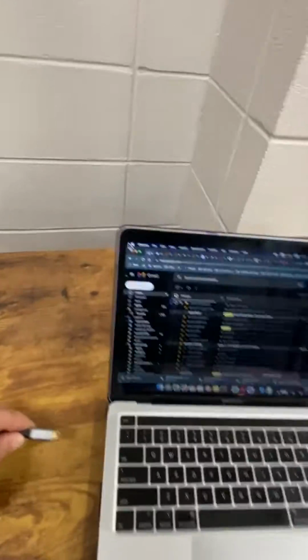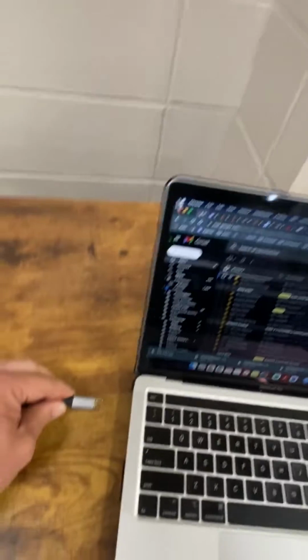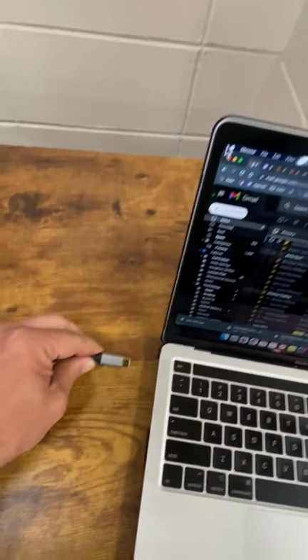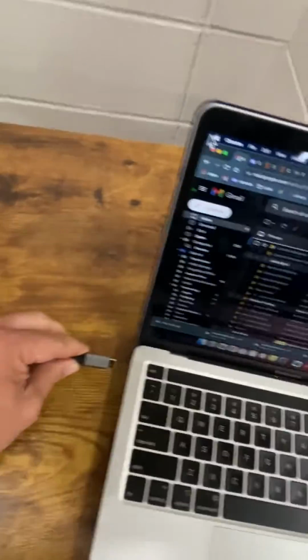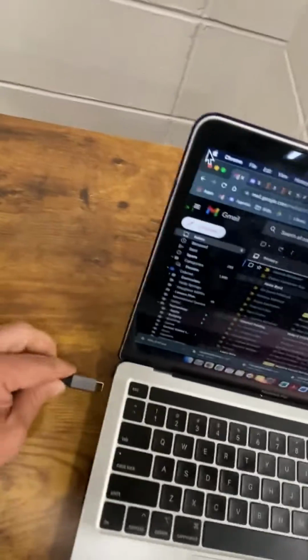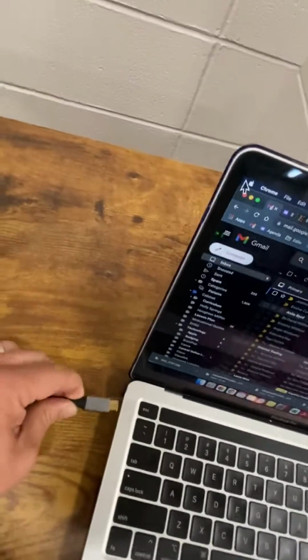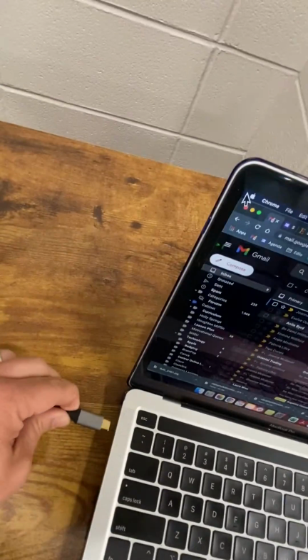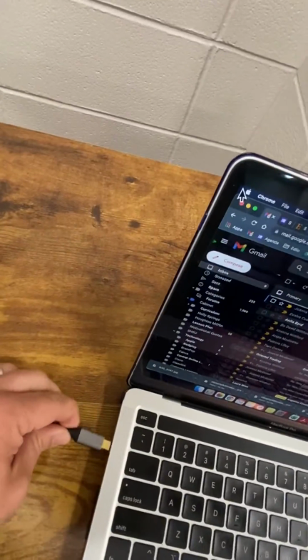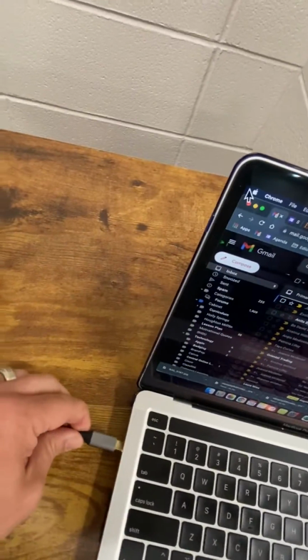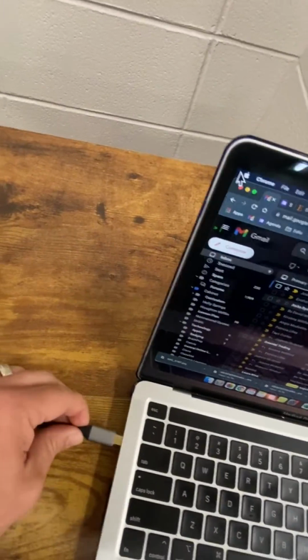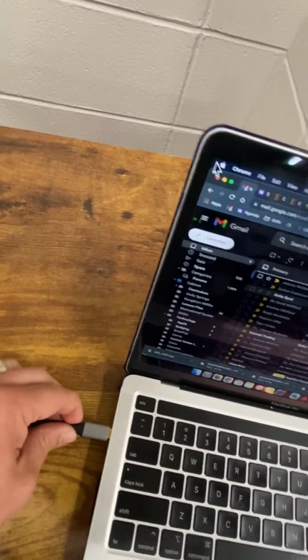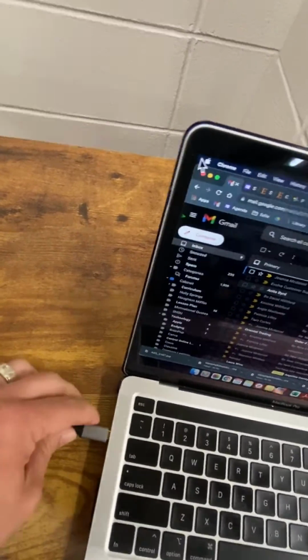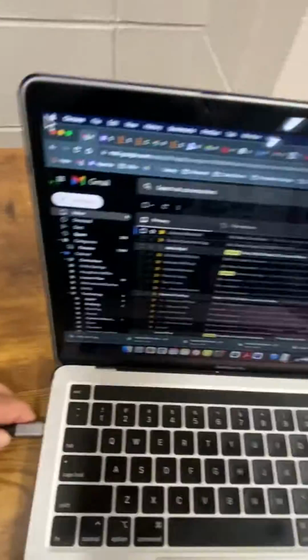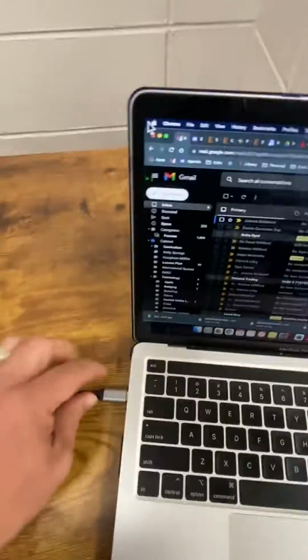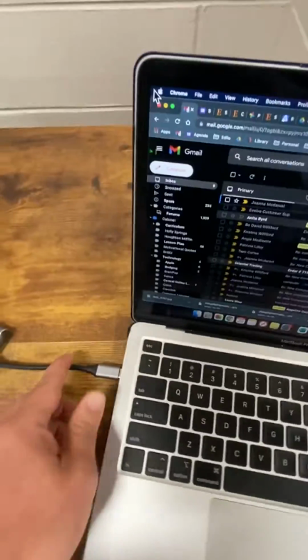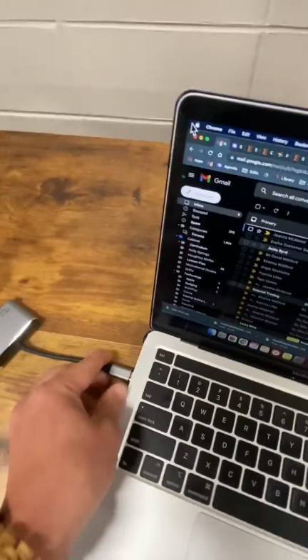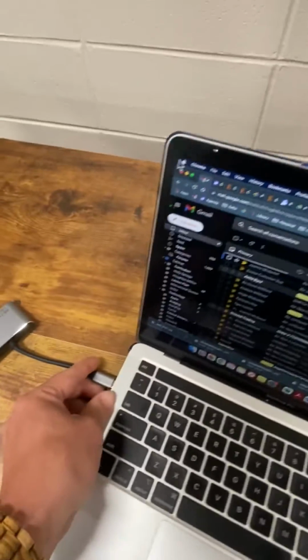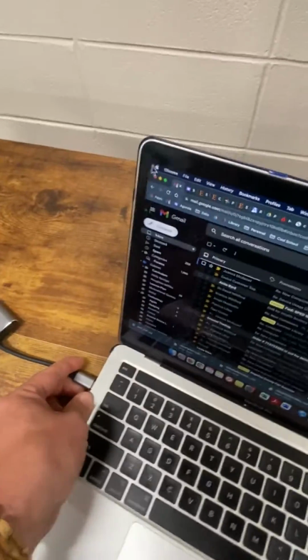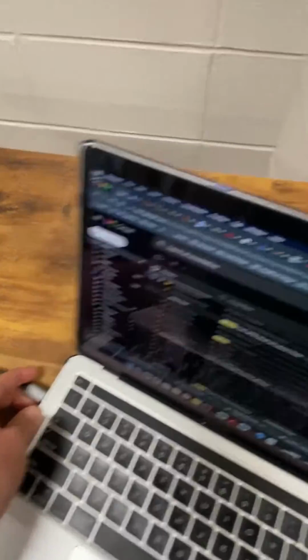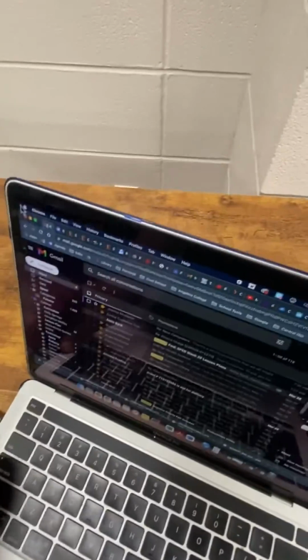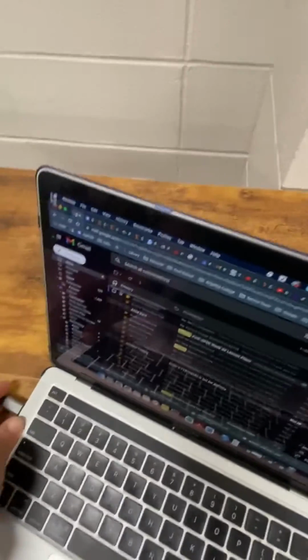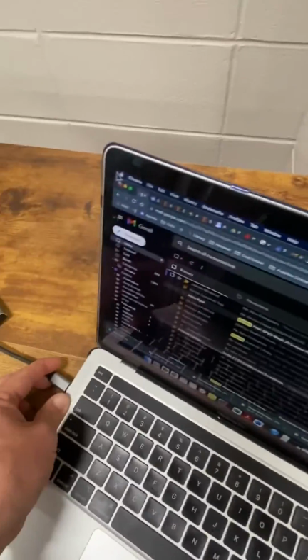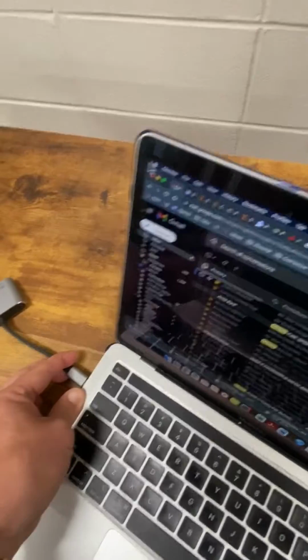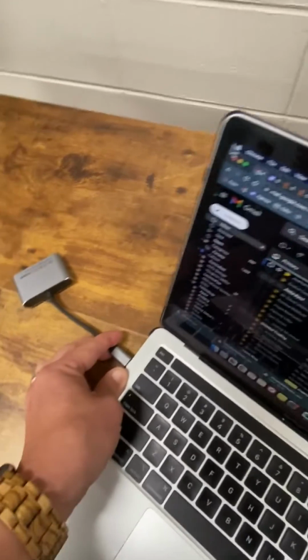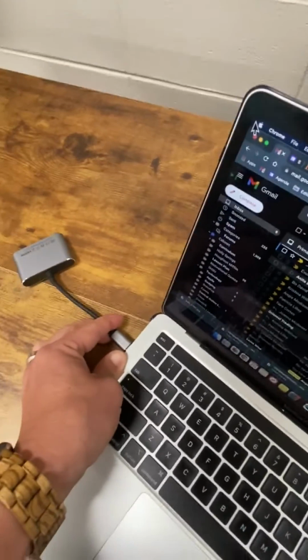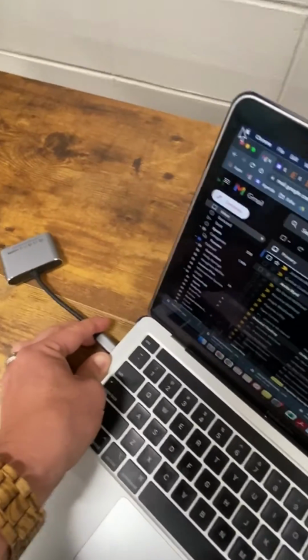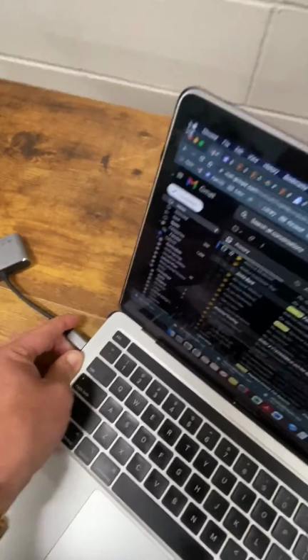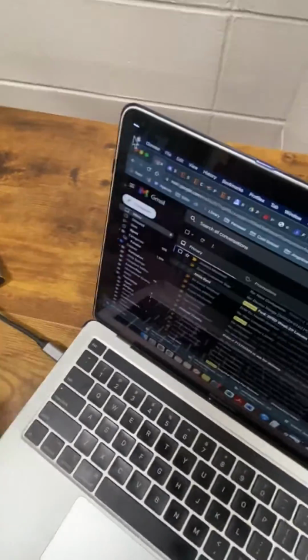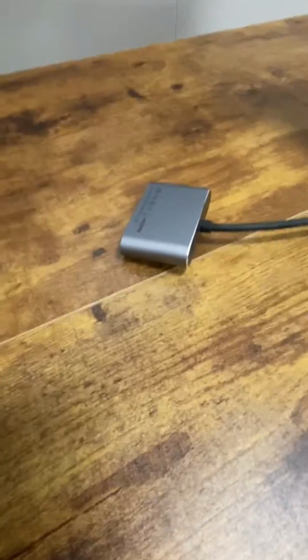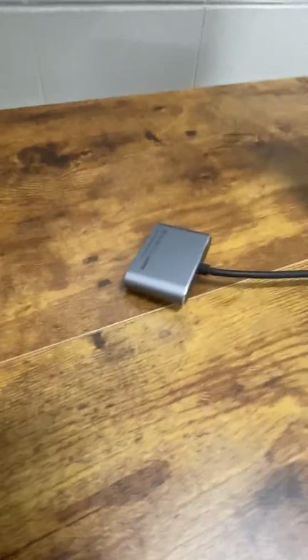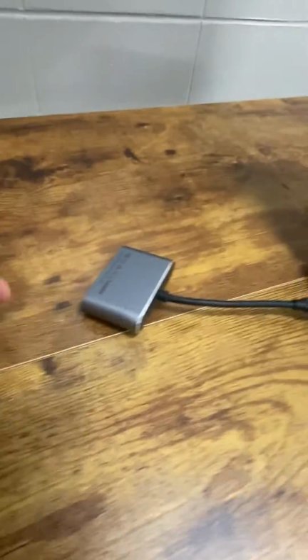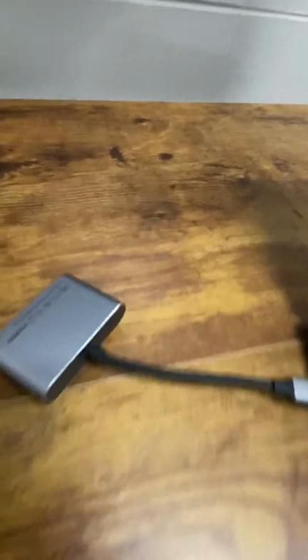So you're going to take that dongle and you're going to plug it into your computer. Plug the HDMI into your dongle.